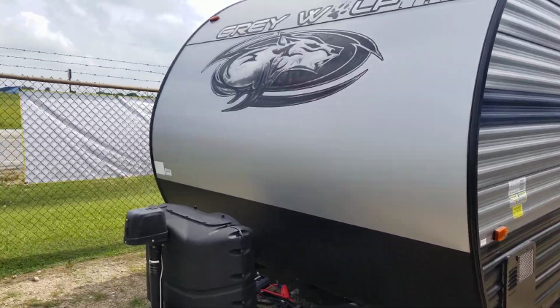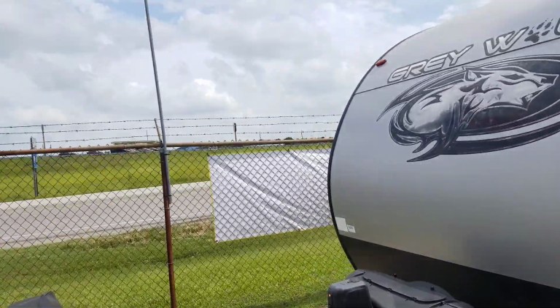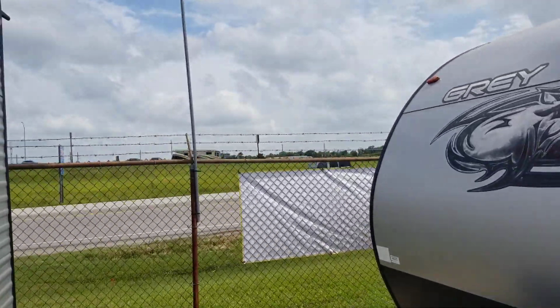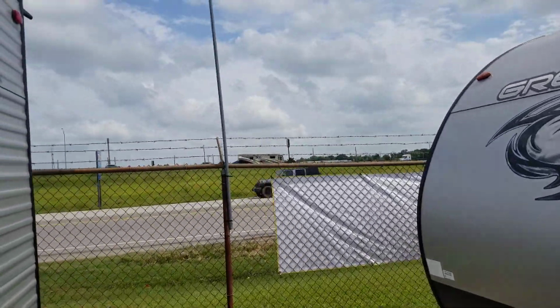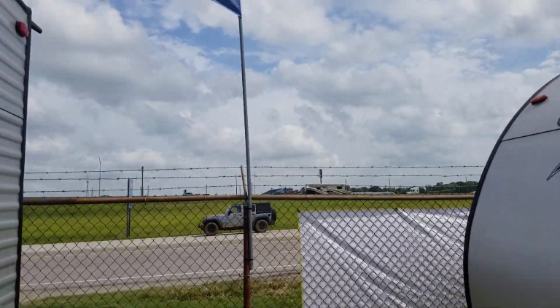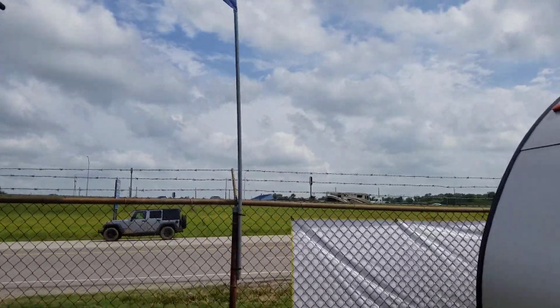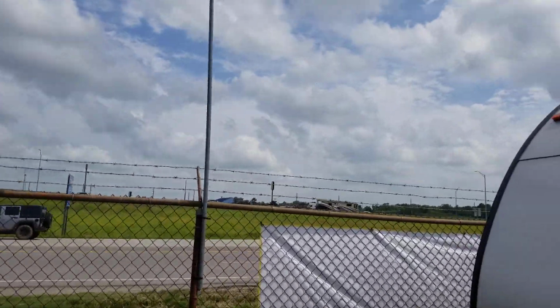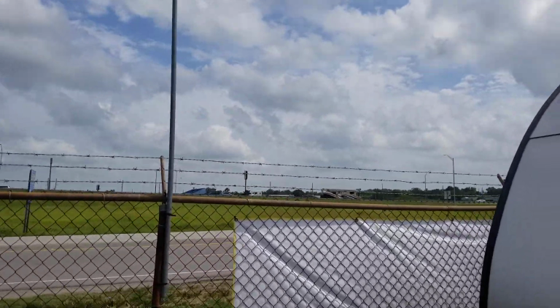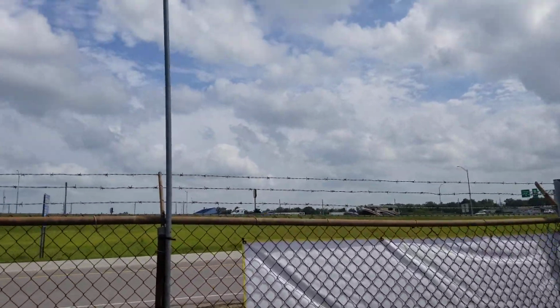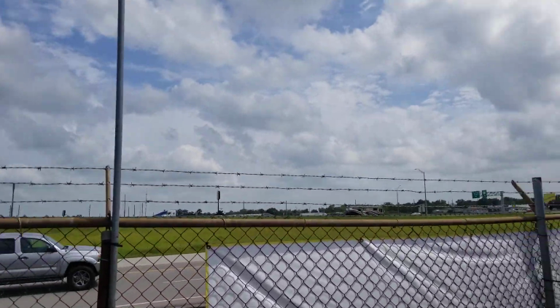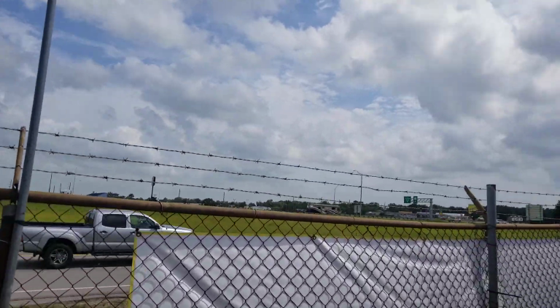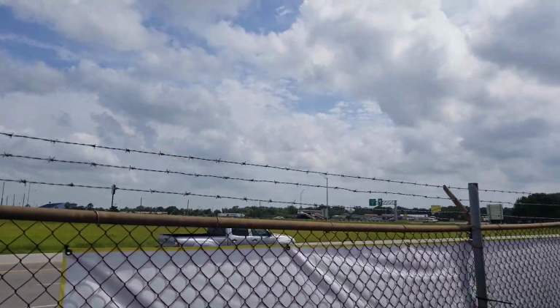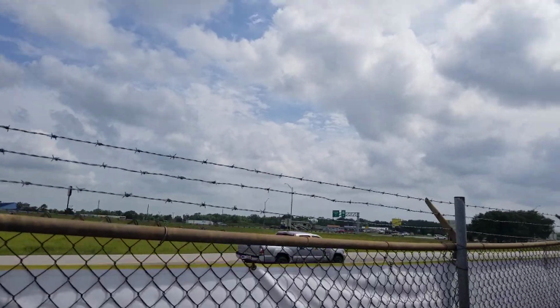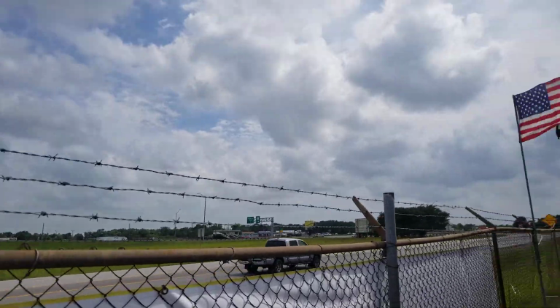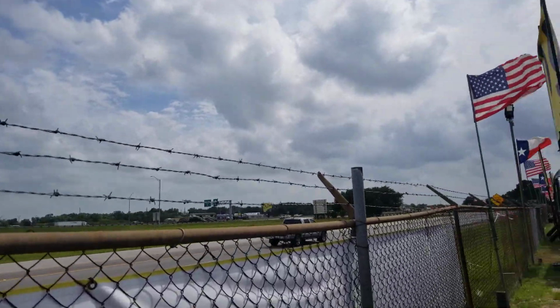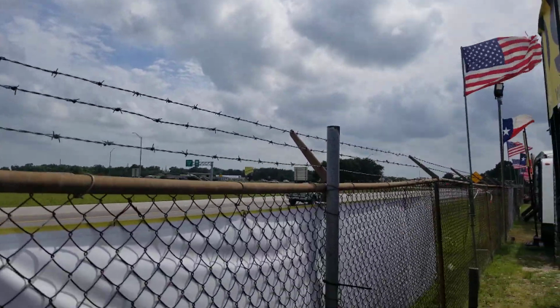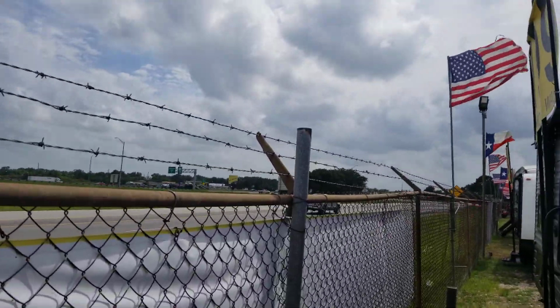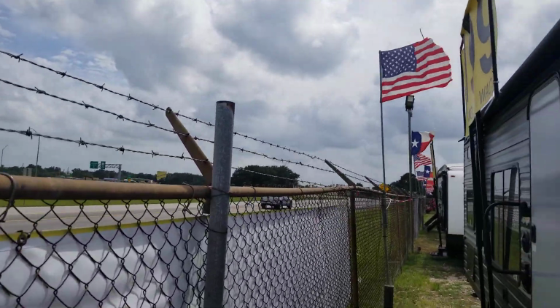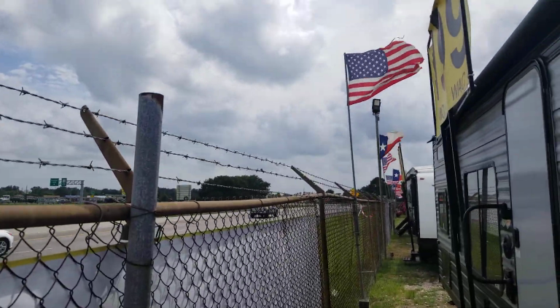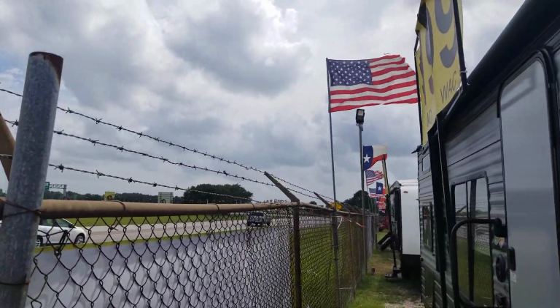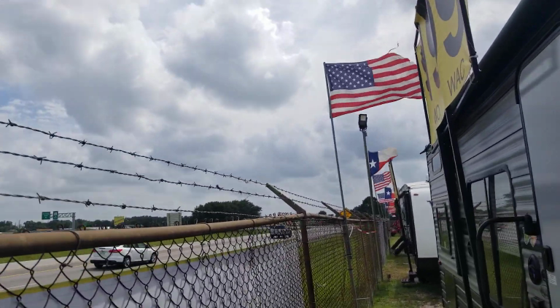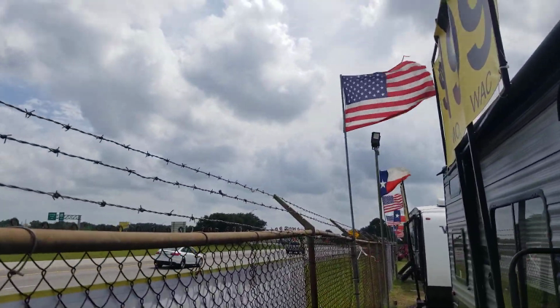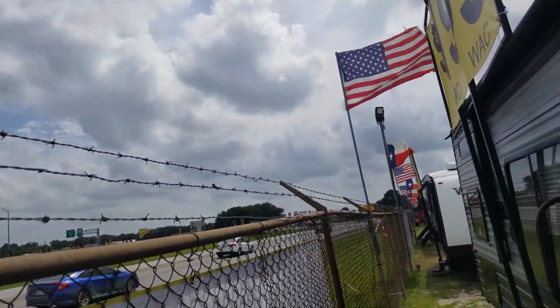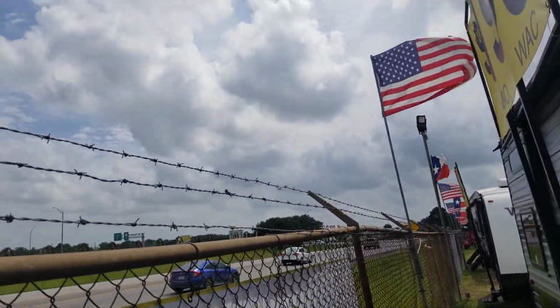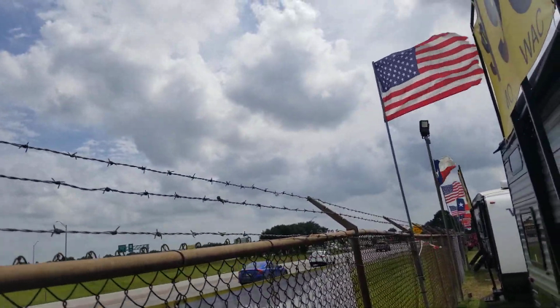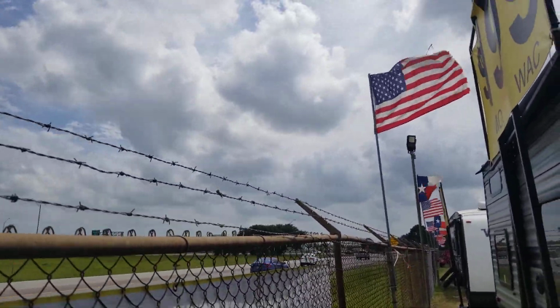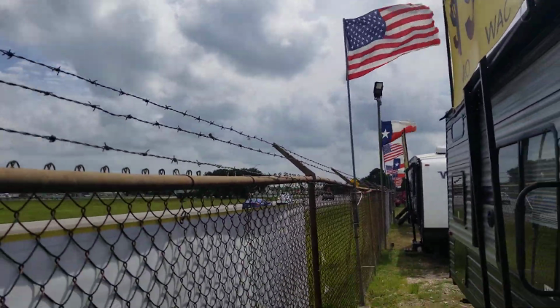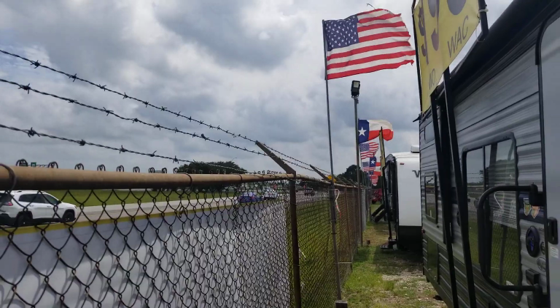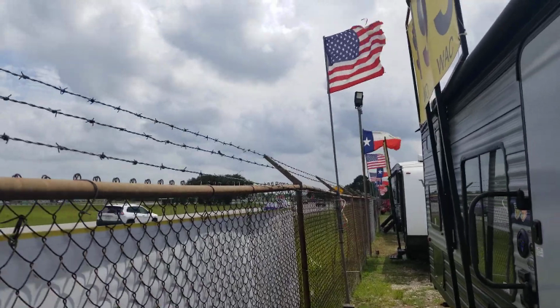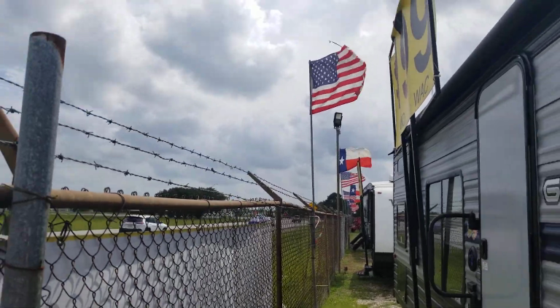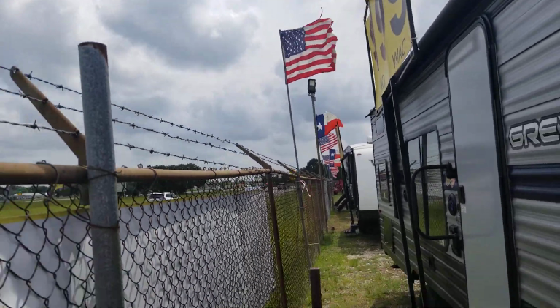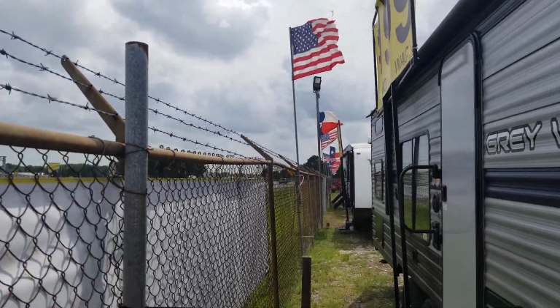Here's Interstate 10 — everybody's moving through. That way is to San Antonio, and the other way is going back east and back to Houston, Decatur area.